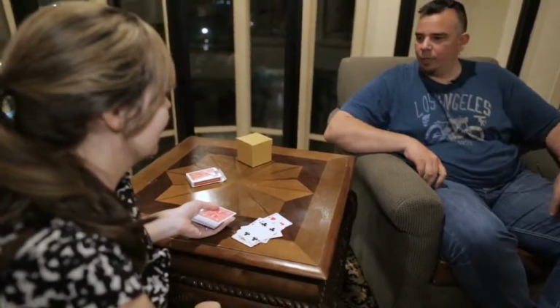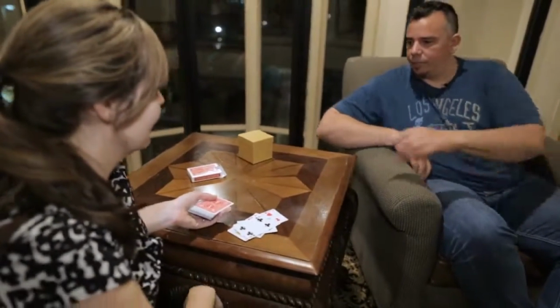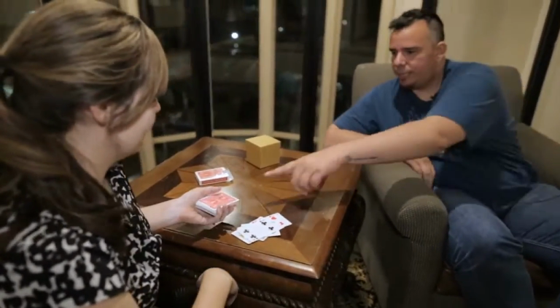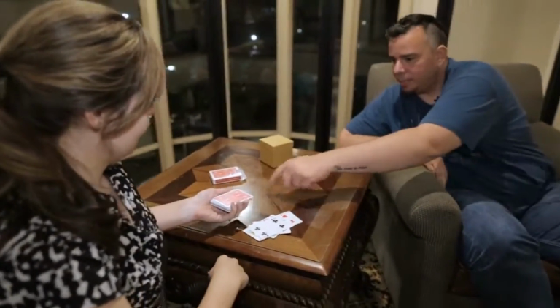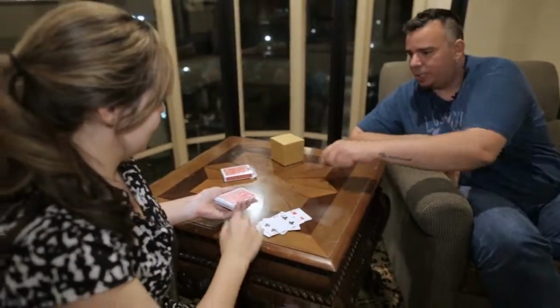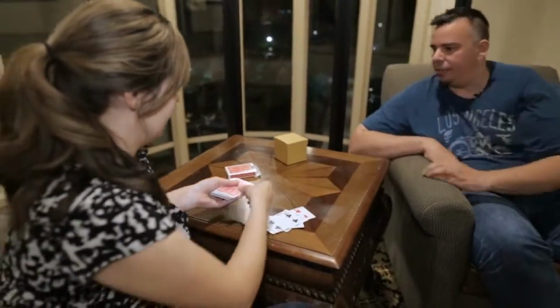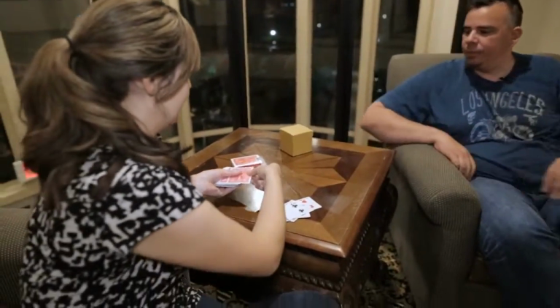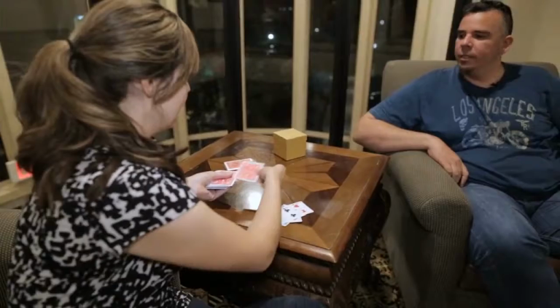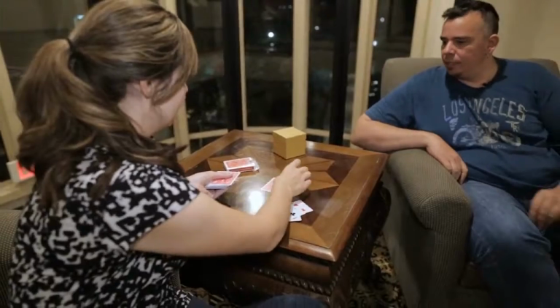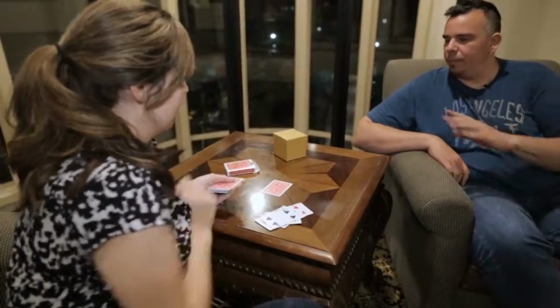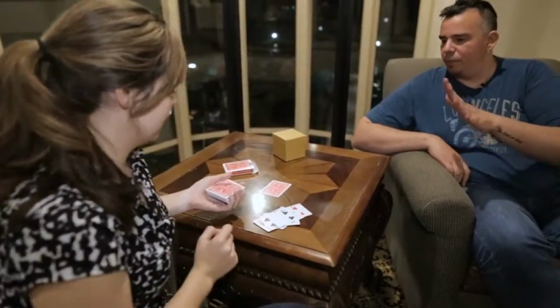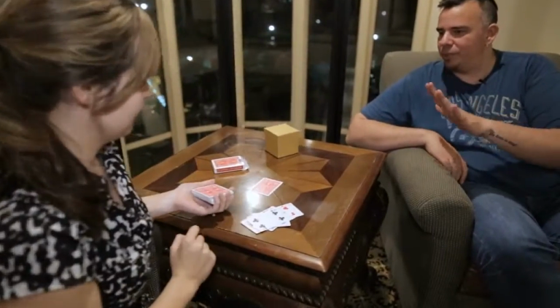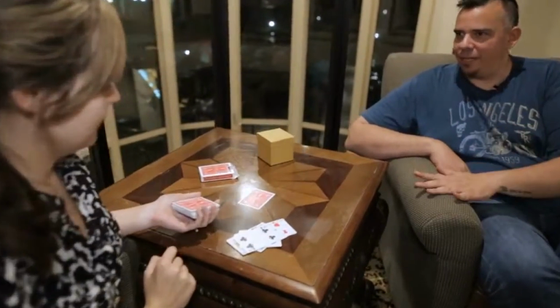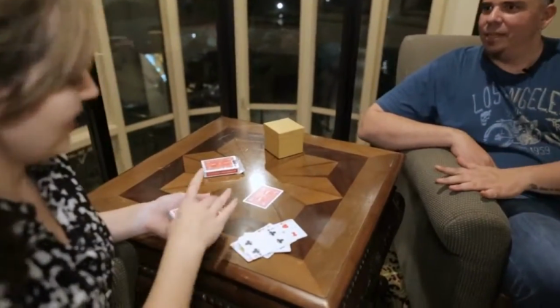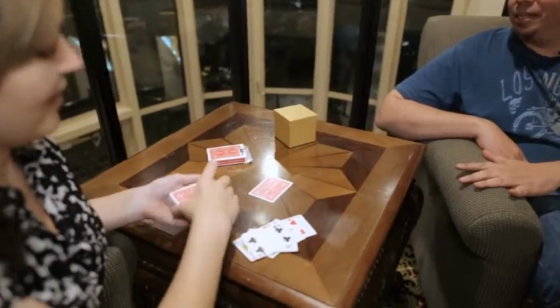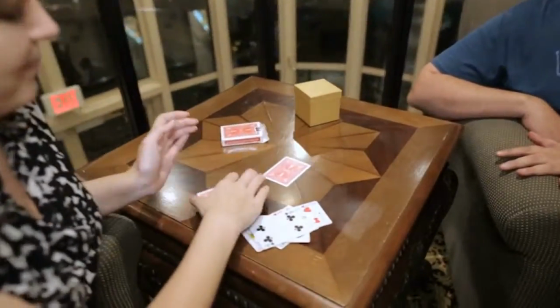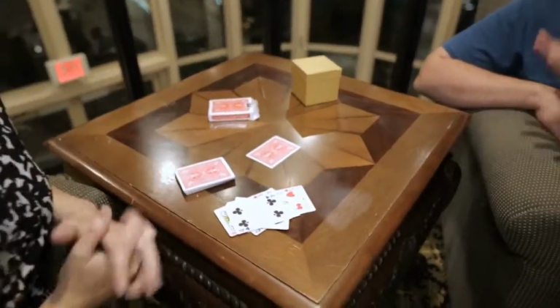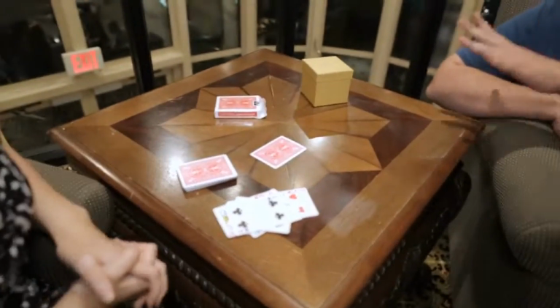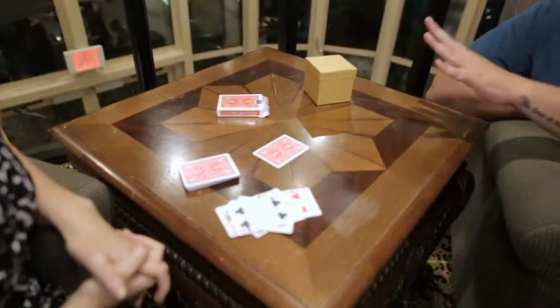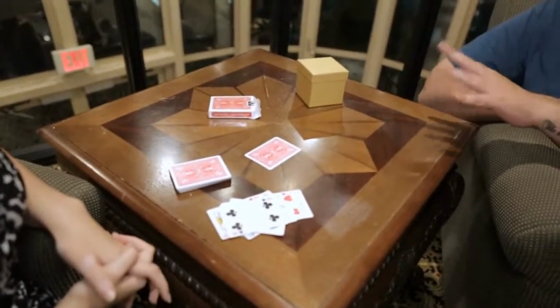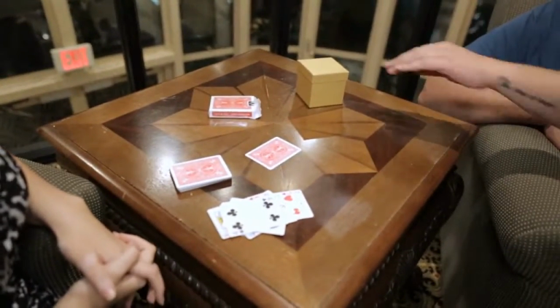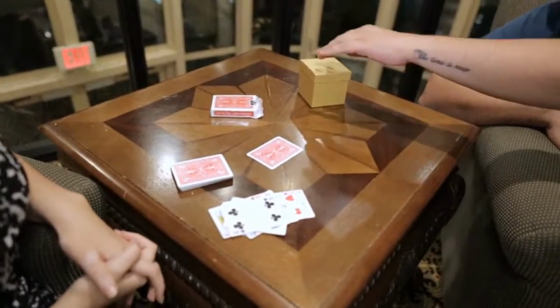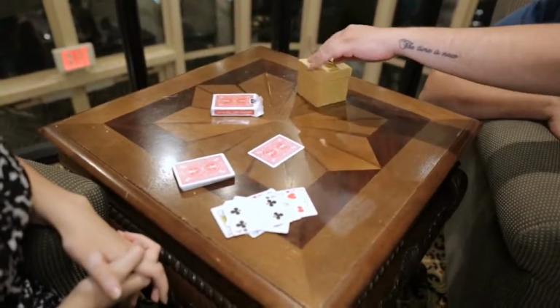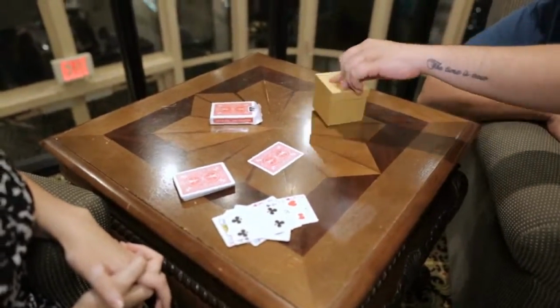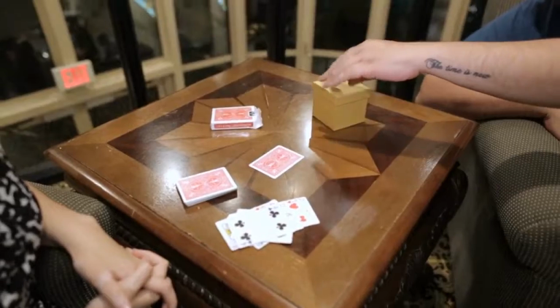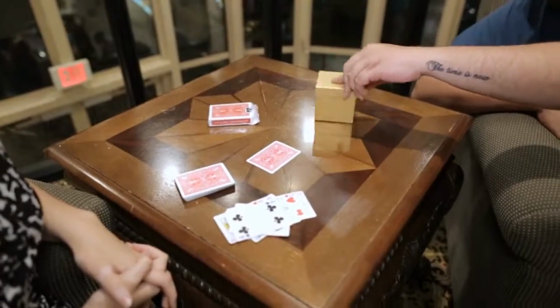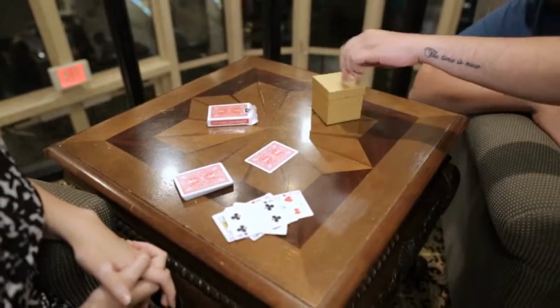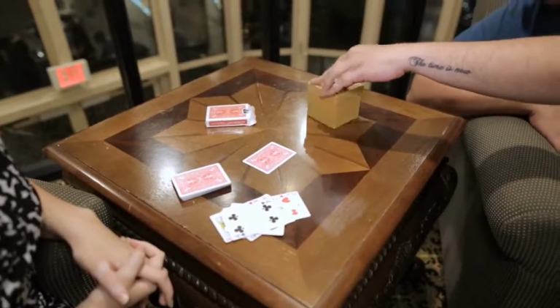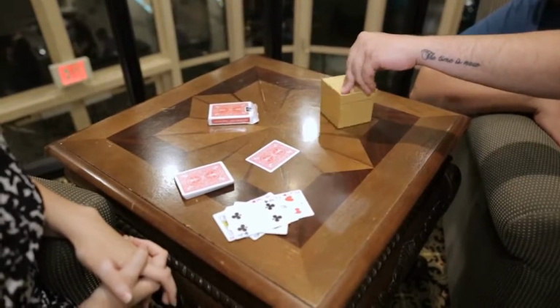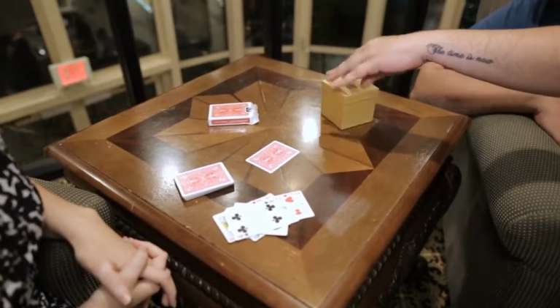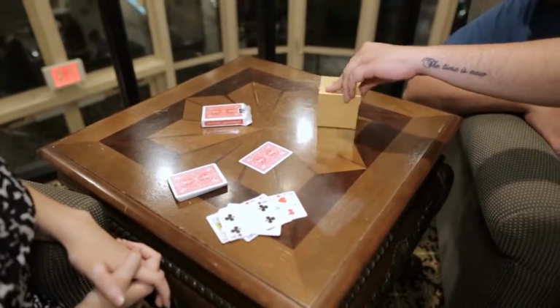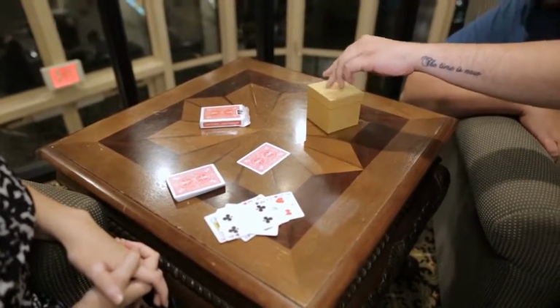All right, so take this card and put it here. I want you to see it here. I told you that I keep something inside the box and I want you to see that the box is locked from all the sides.